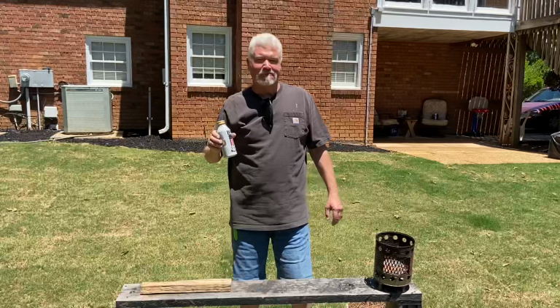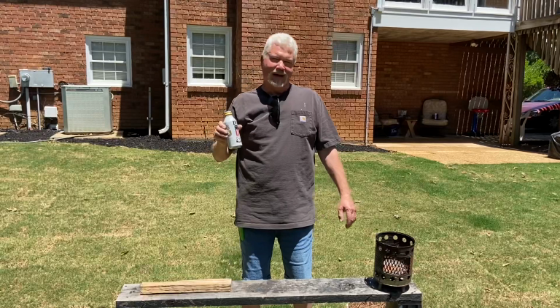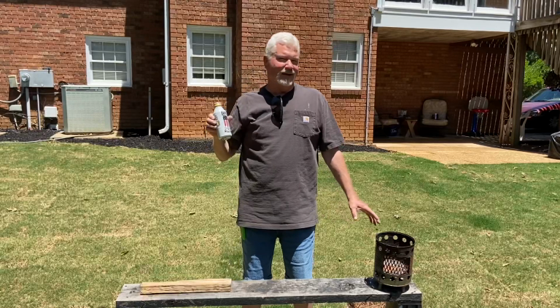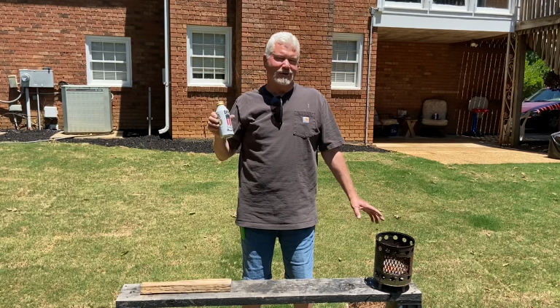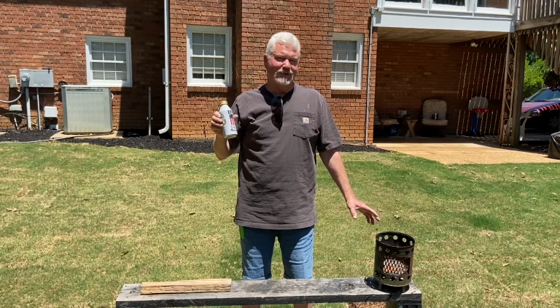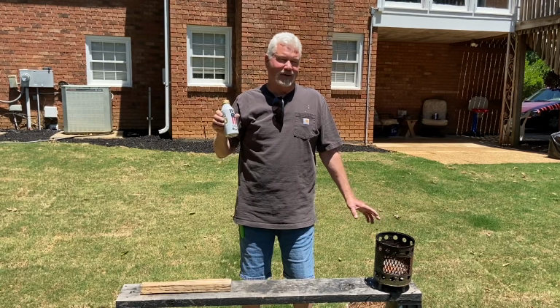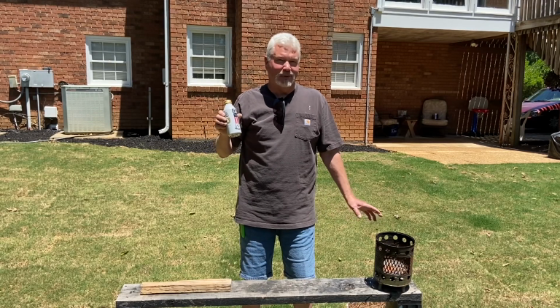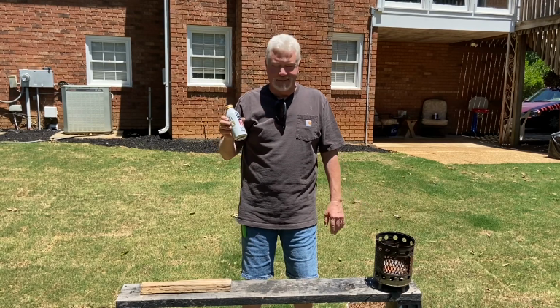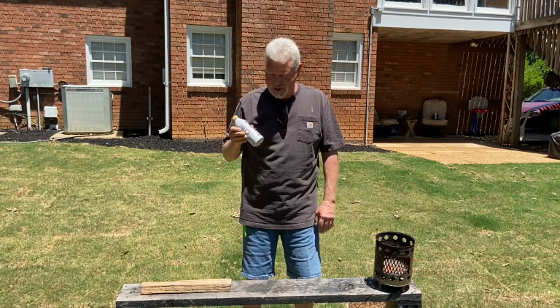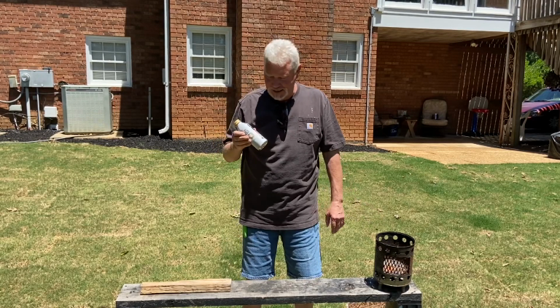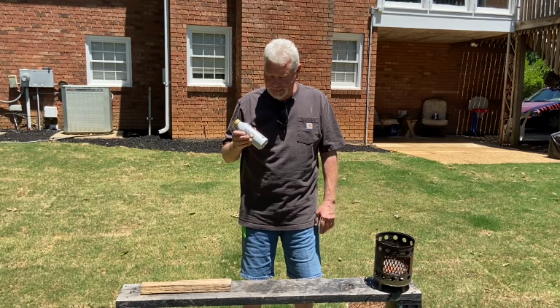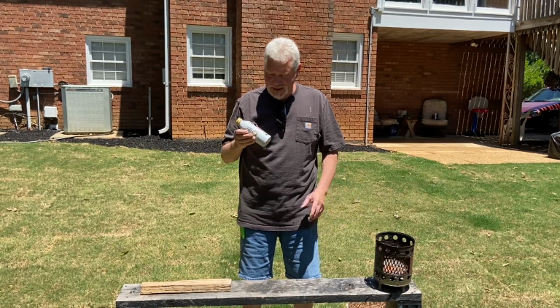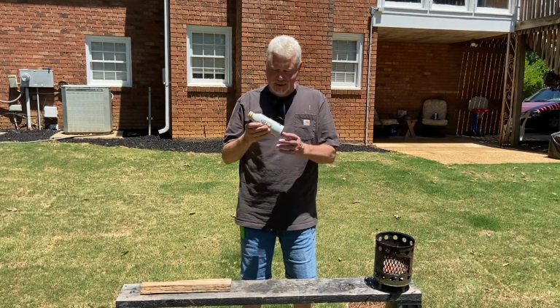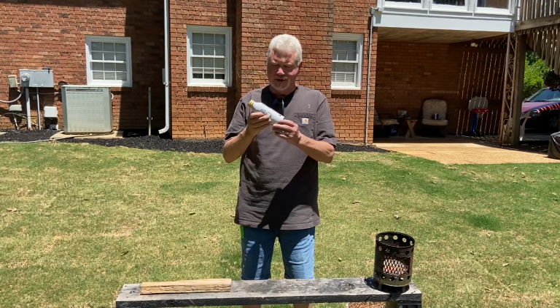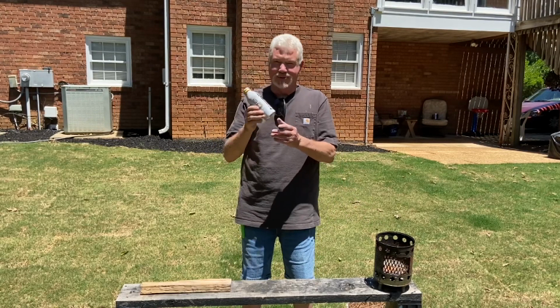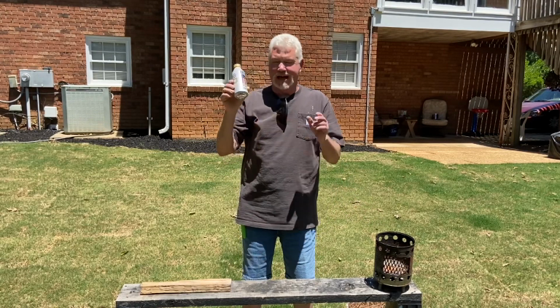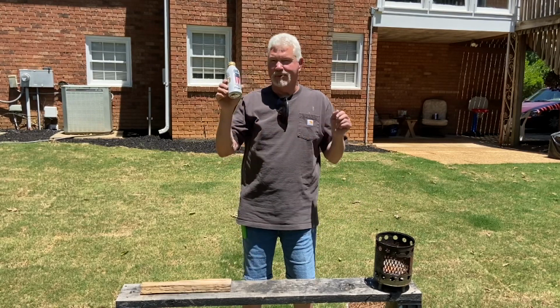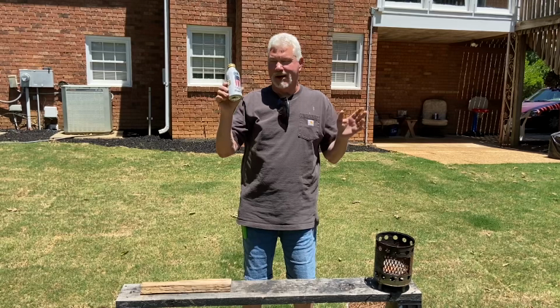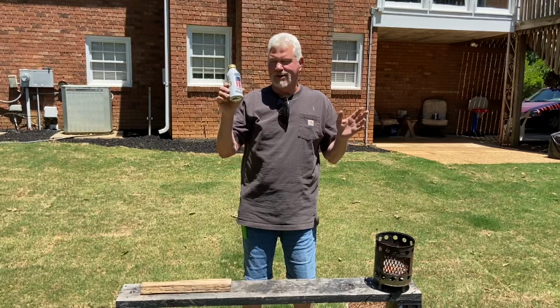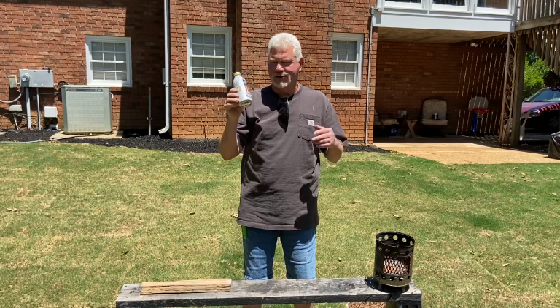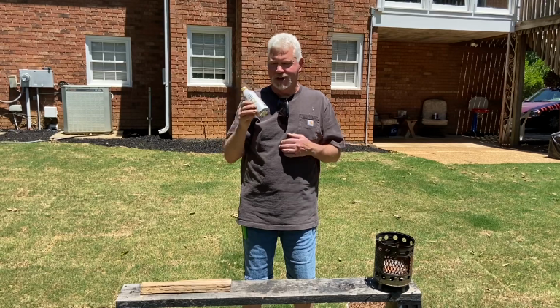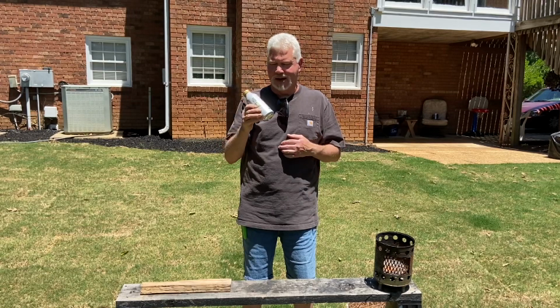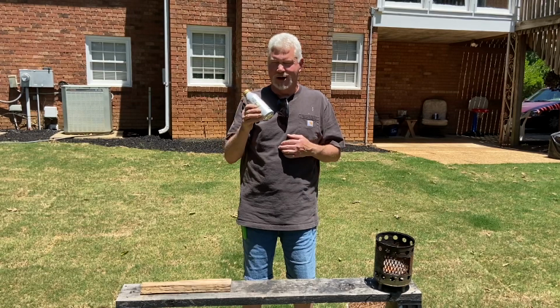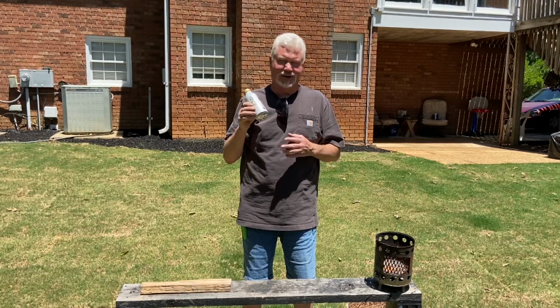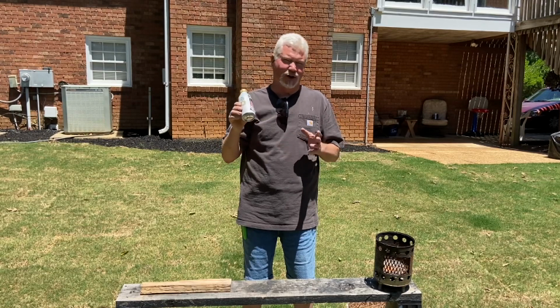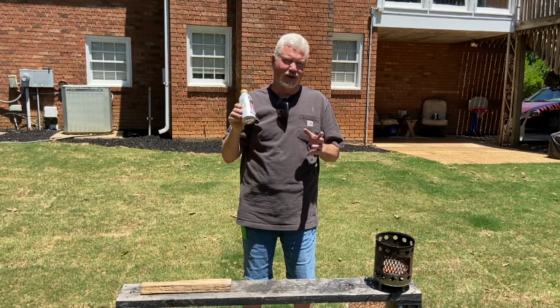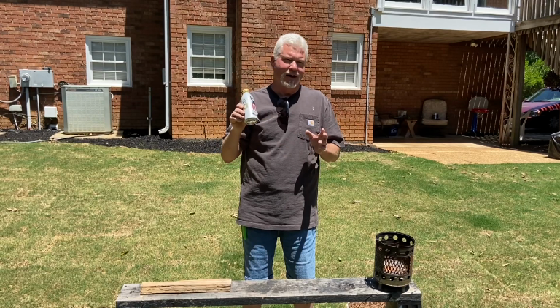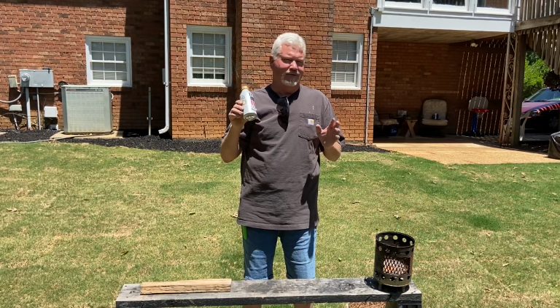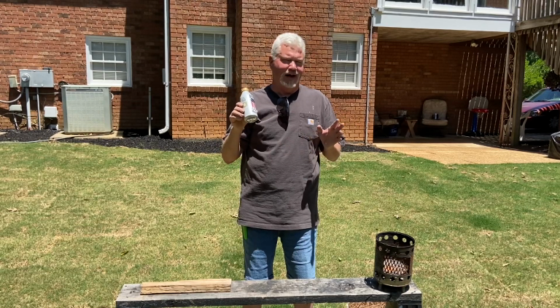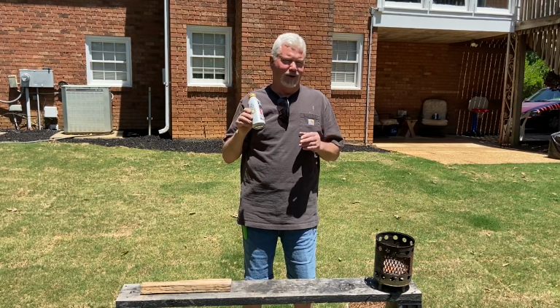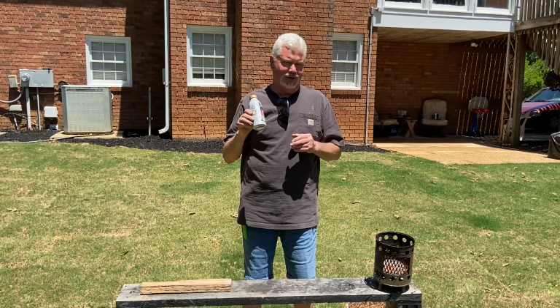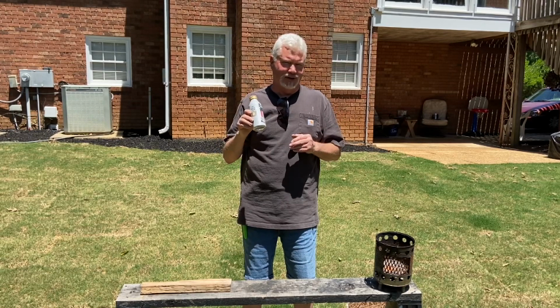Hello YouTube, I'm David with the David West Channel. Here's a contraption I came up with about three years ago and I call it the solar fire roll dispenser.